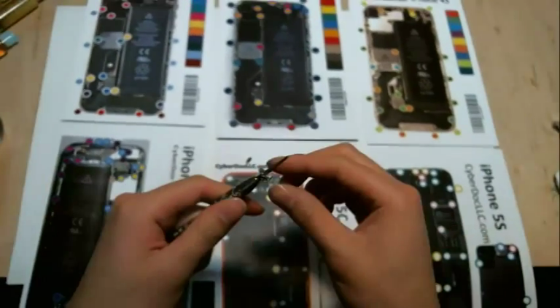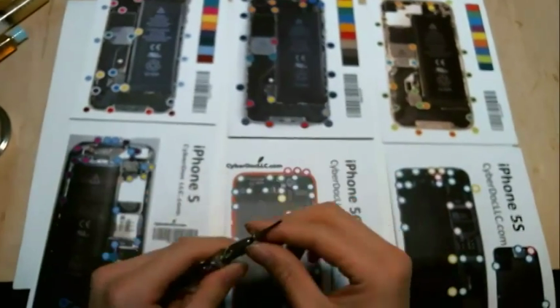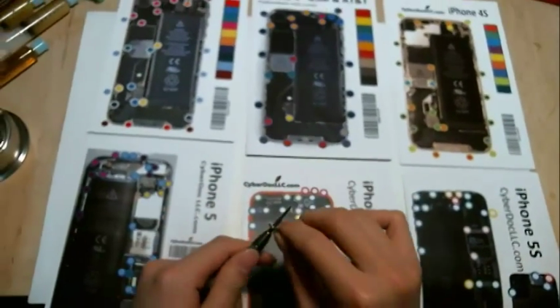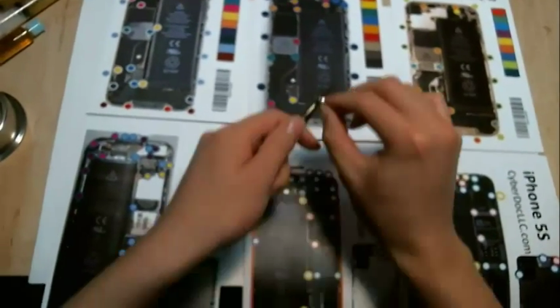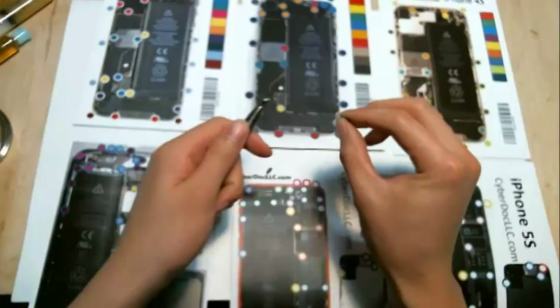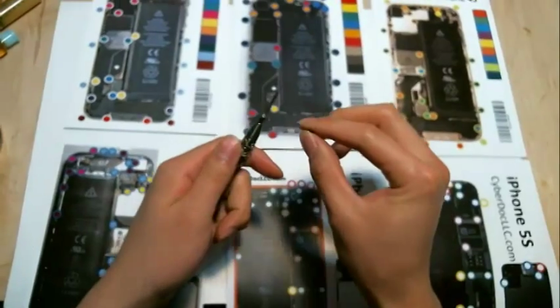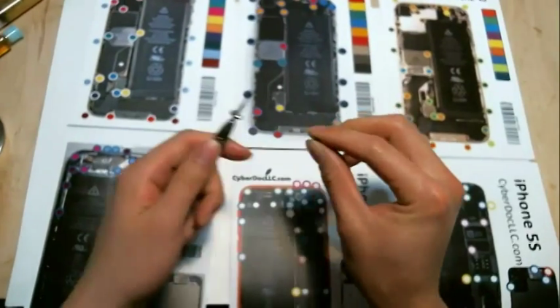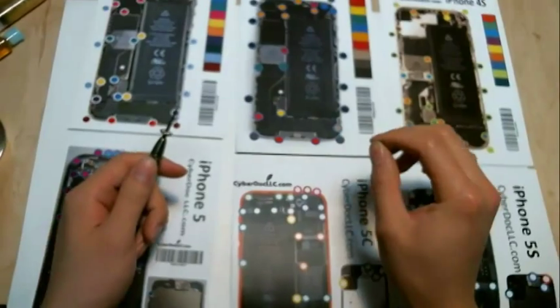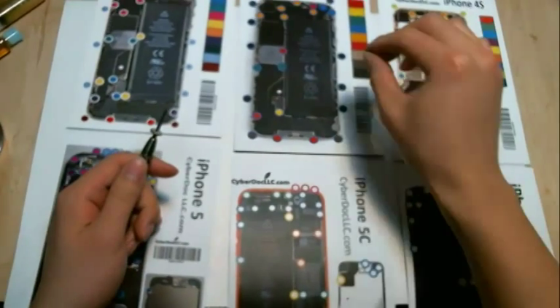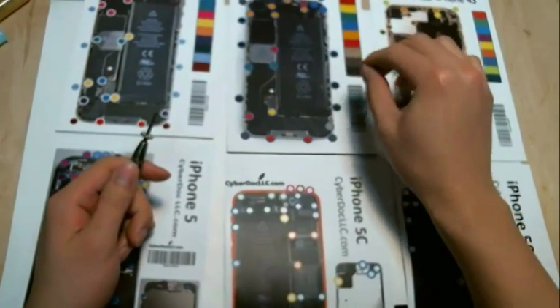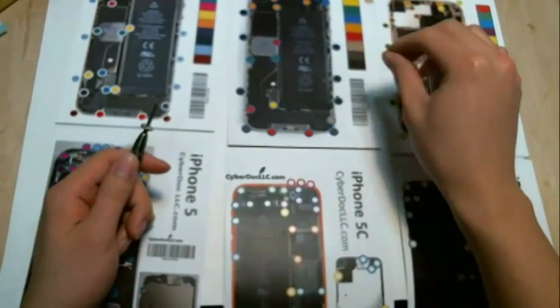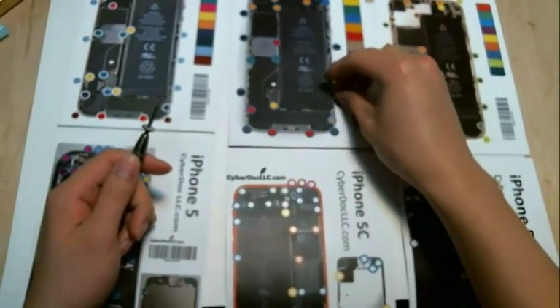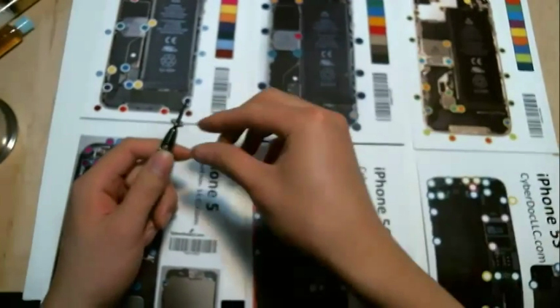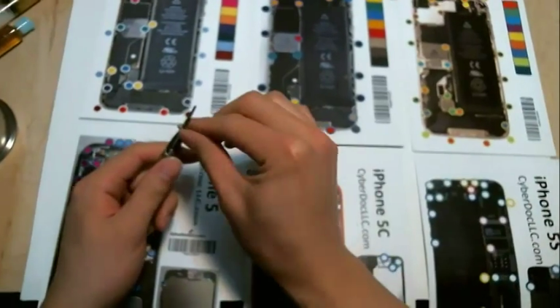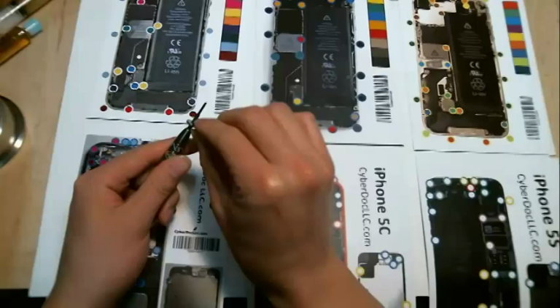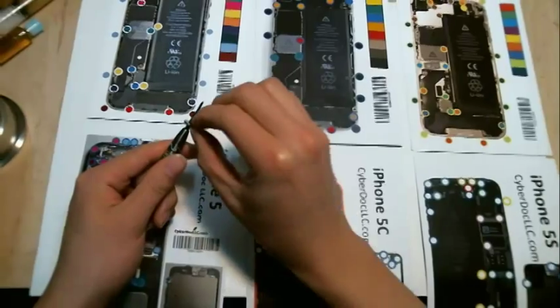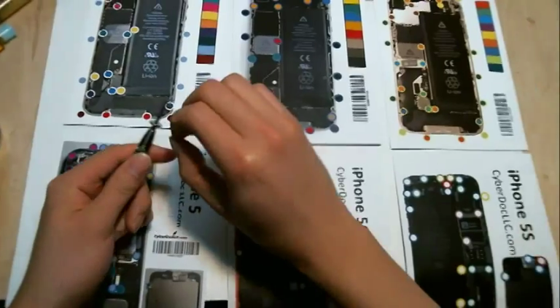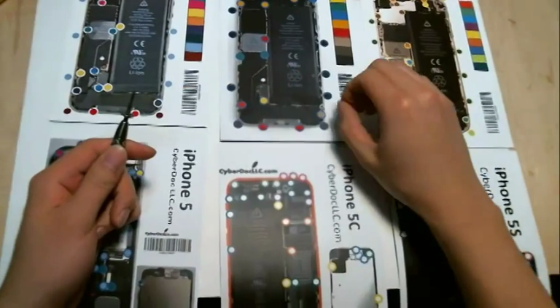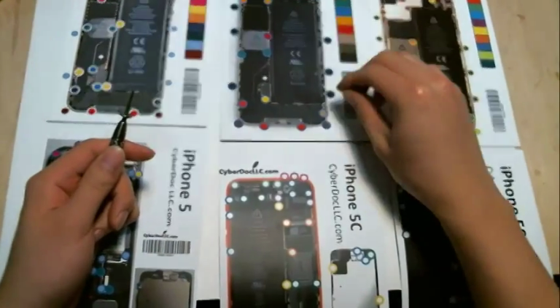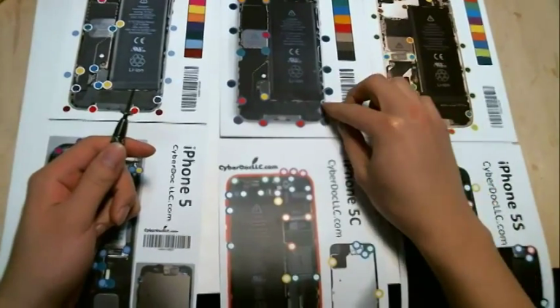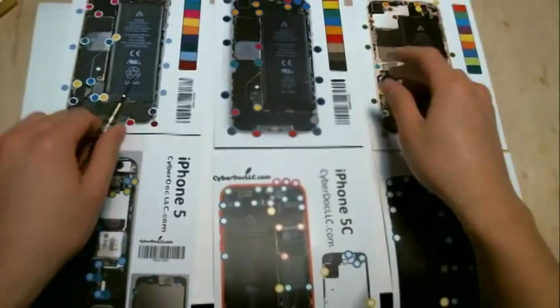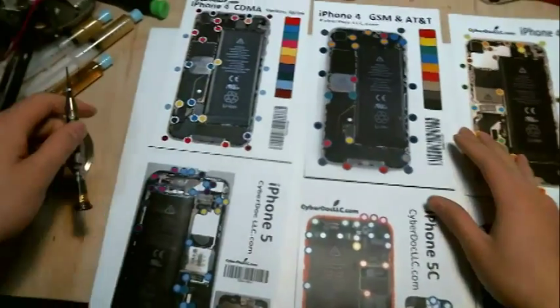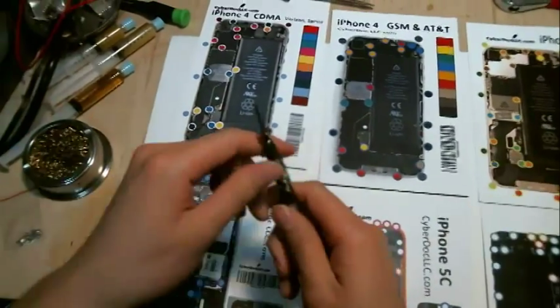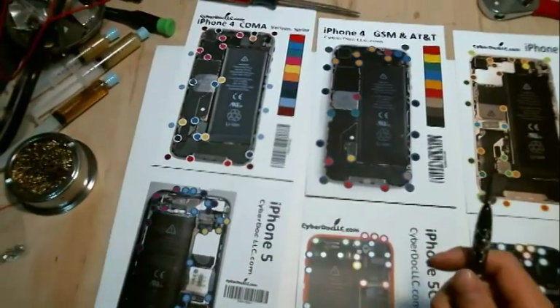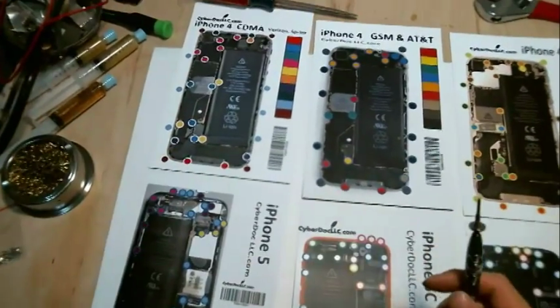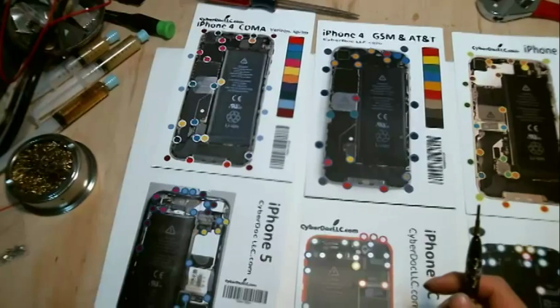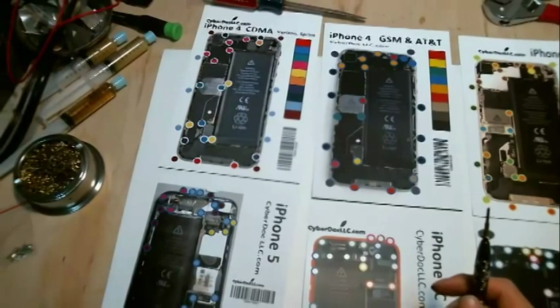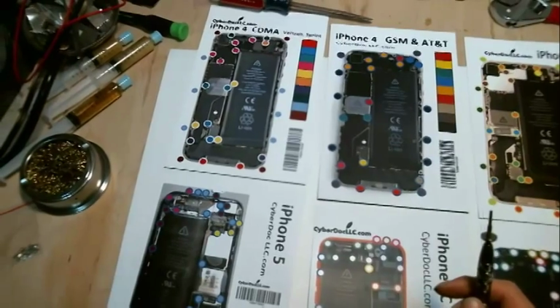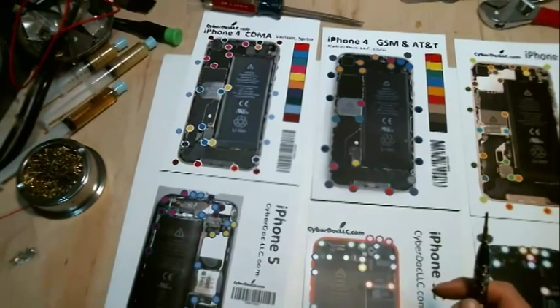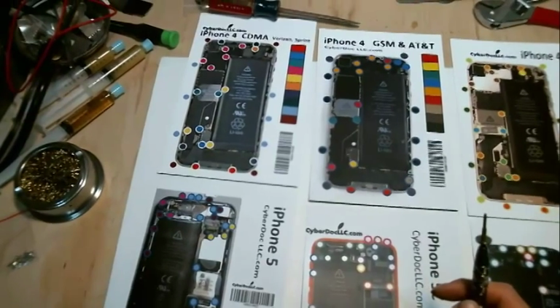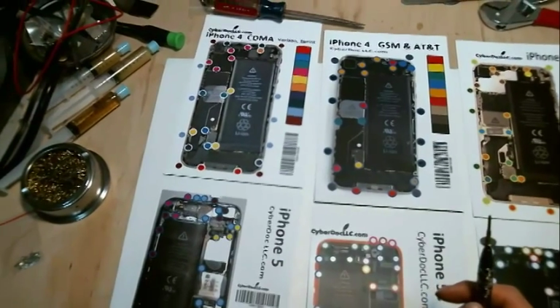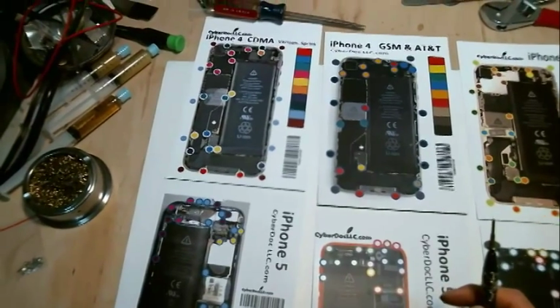I'm going to place some screws from iPhones or iPads onto one of these mats so I can show you how the magnet works and how the screws stick onto the magnet. Let me get some more screws — here we go.